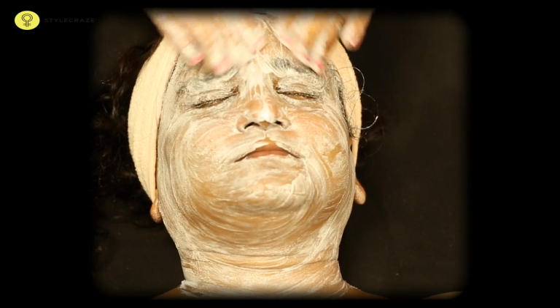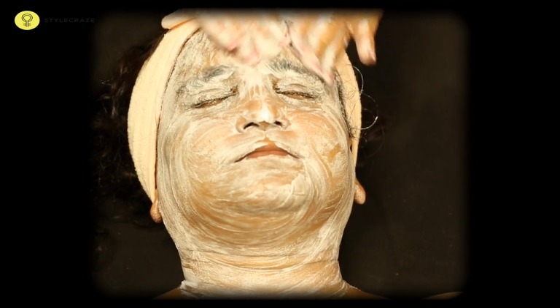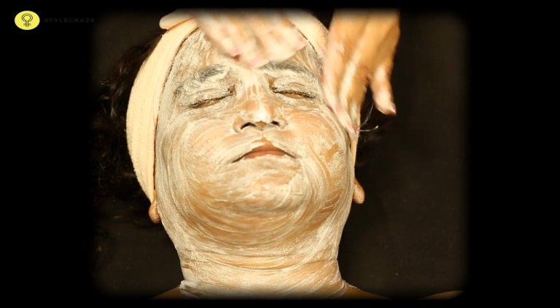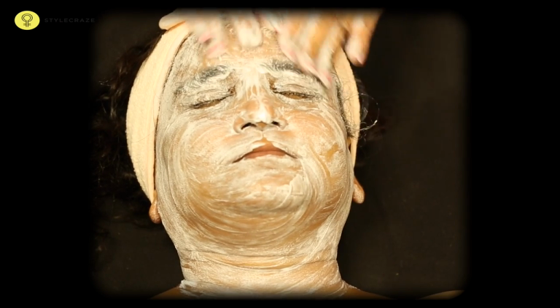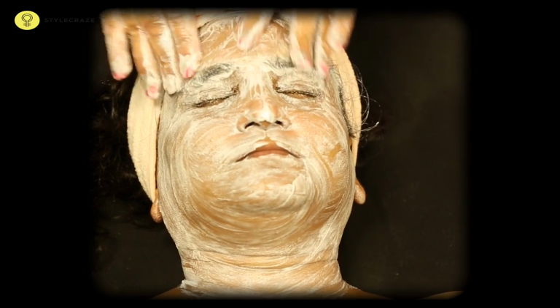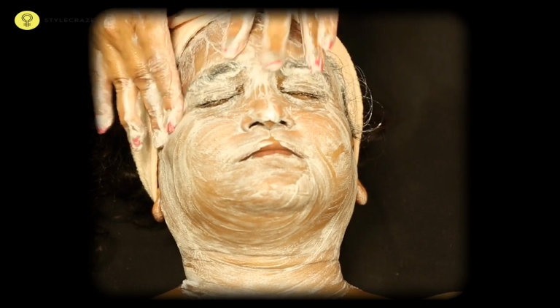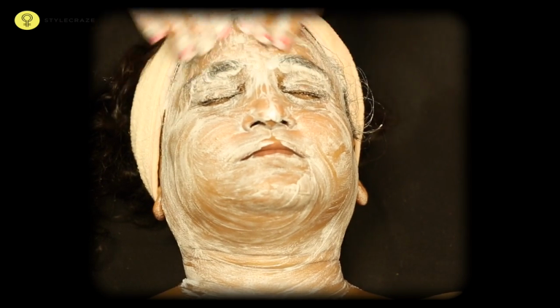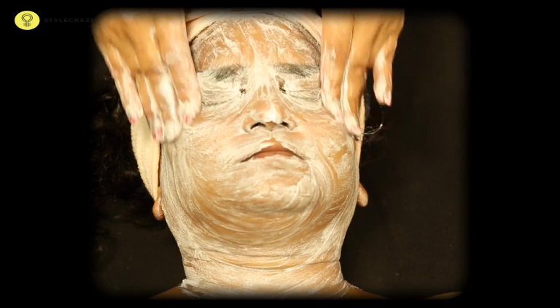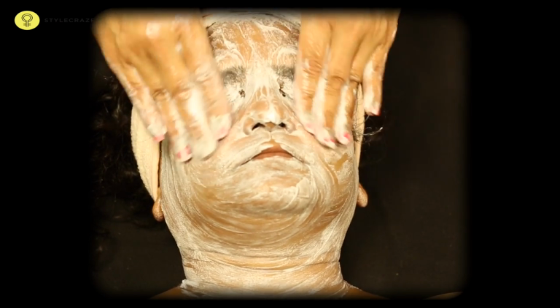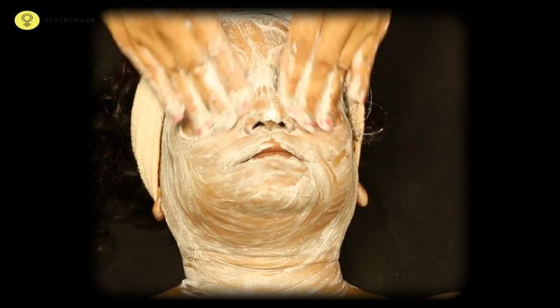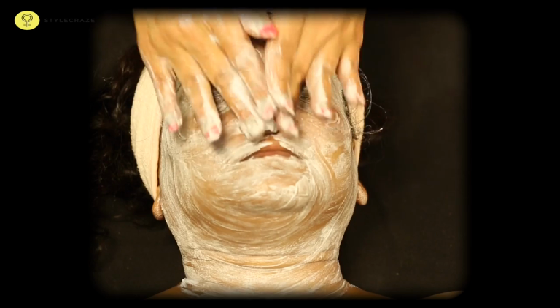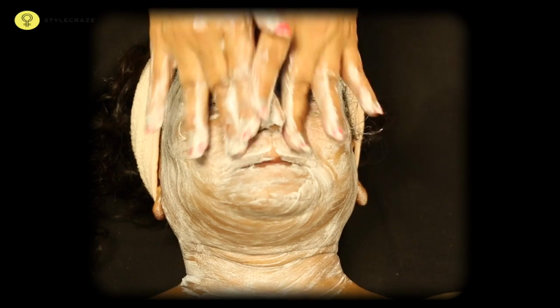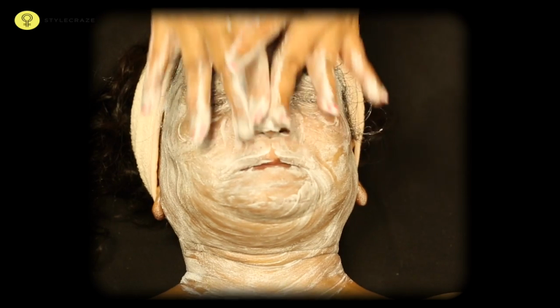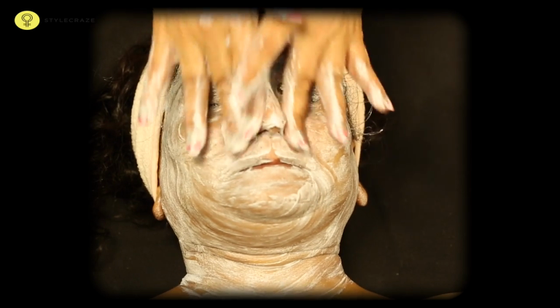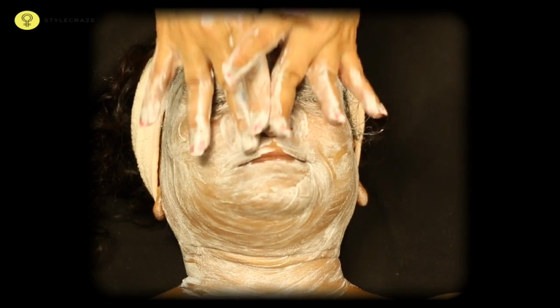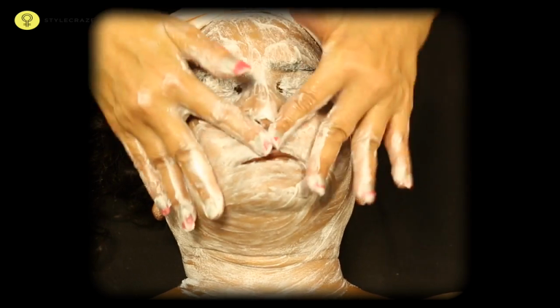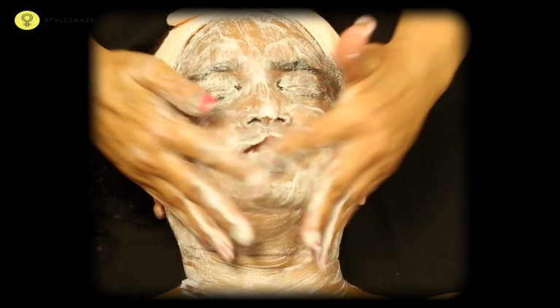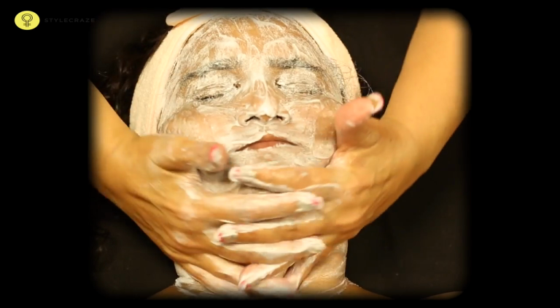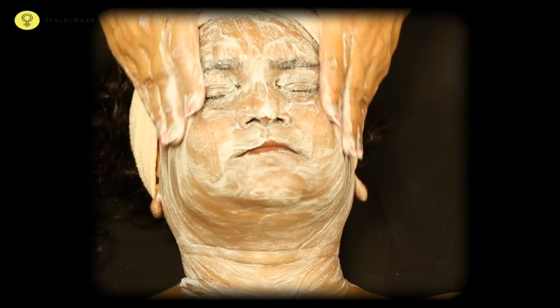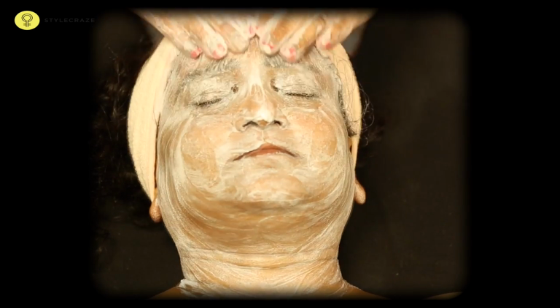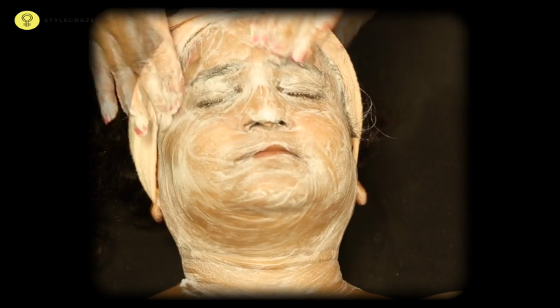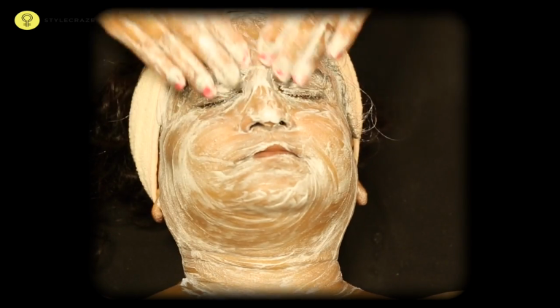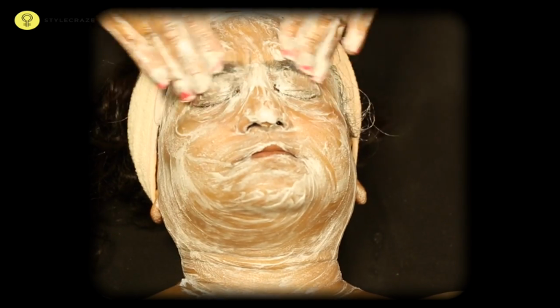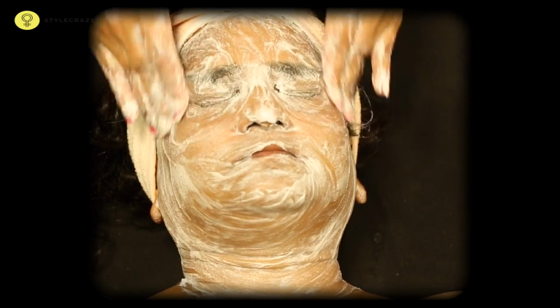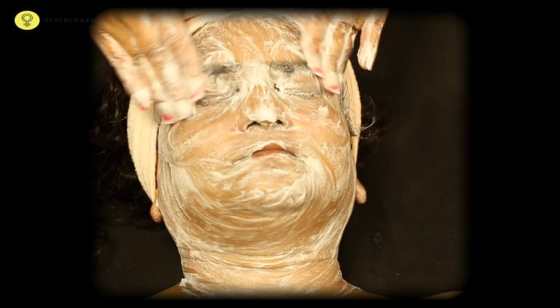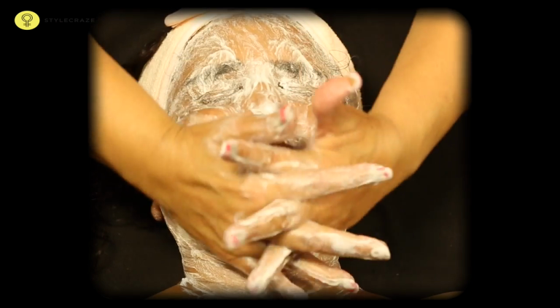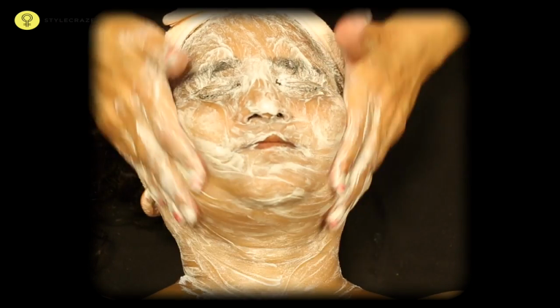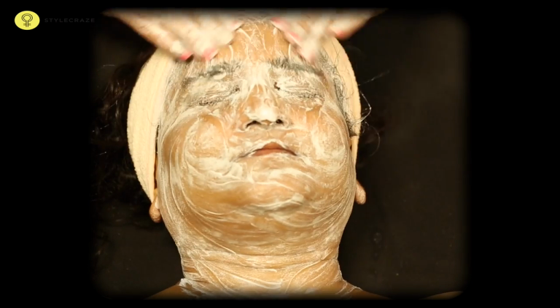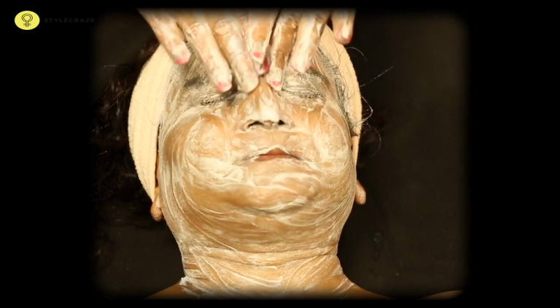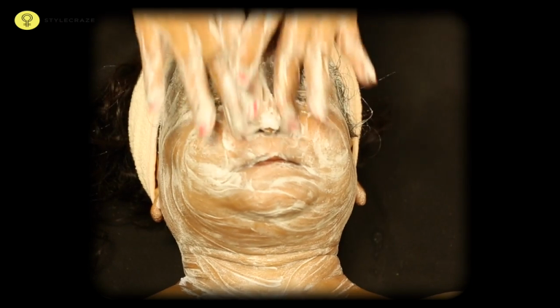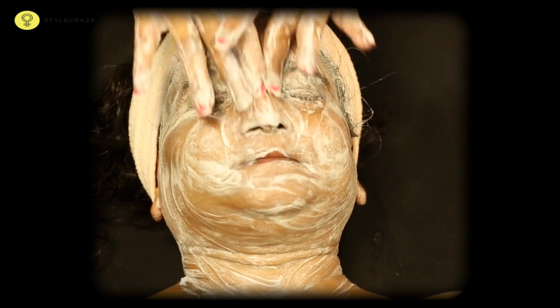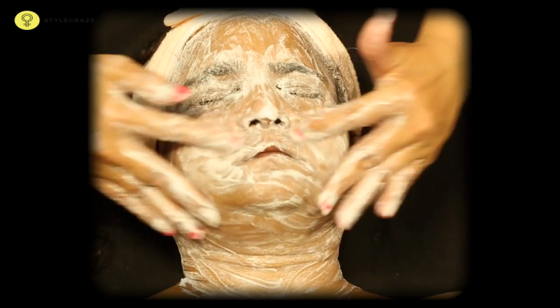Vitamin E is a great cure for acne and burn scars. It penetrates into the skin and helps repair the scar tissue. For the same reason, vitamin E is also beneficial for stretch marks.